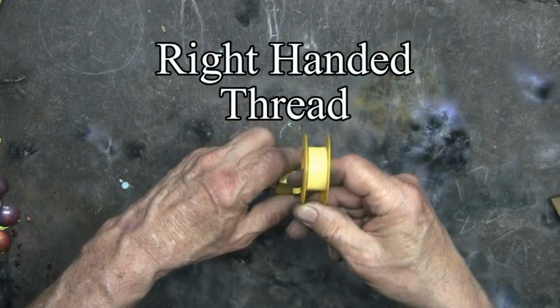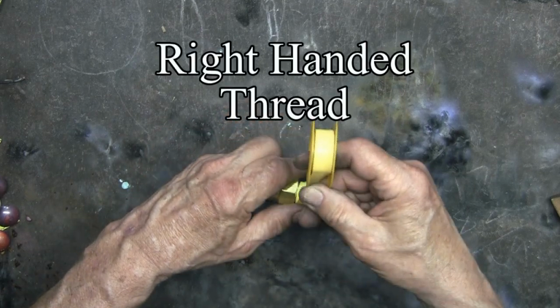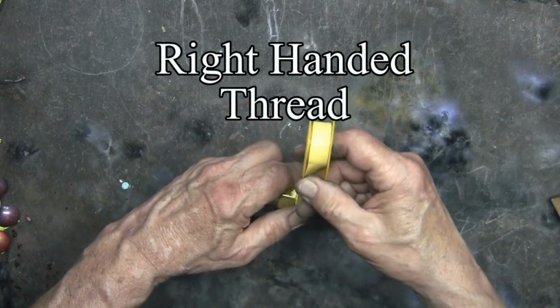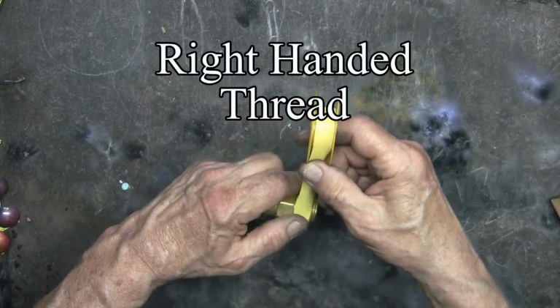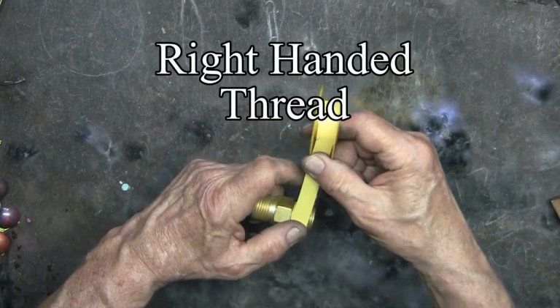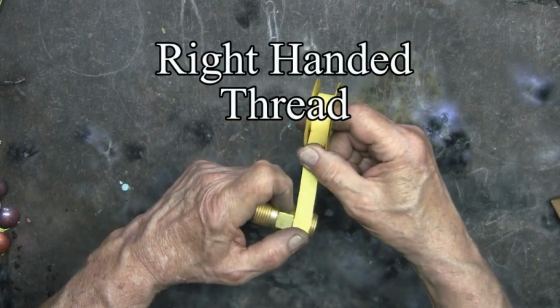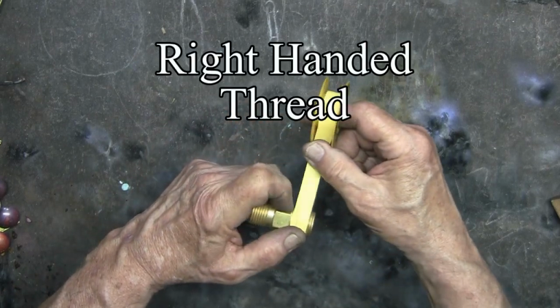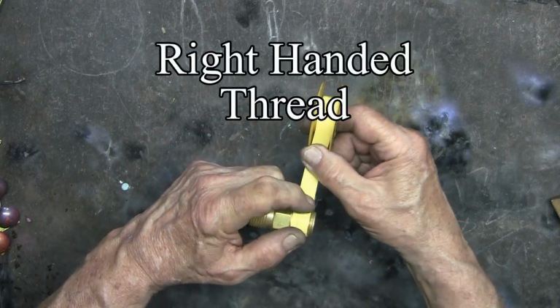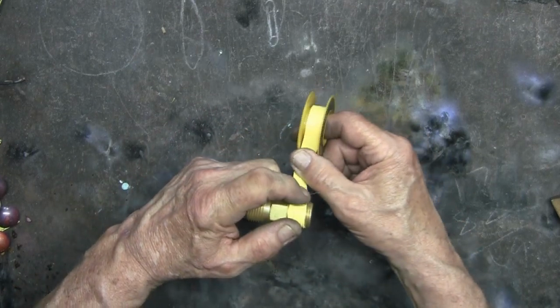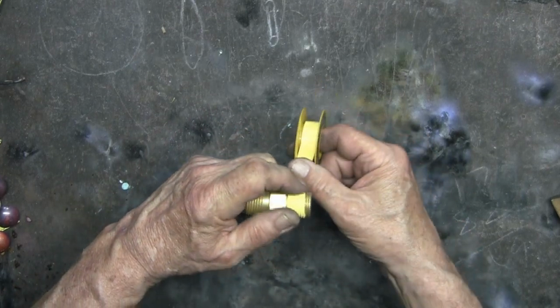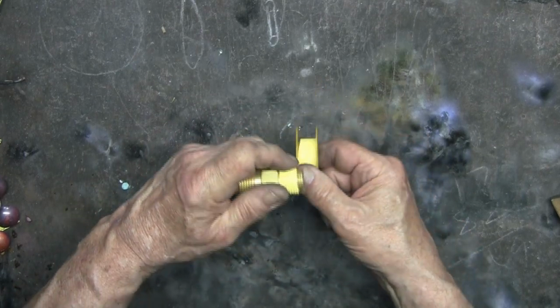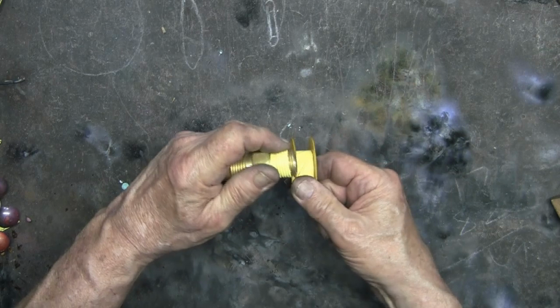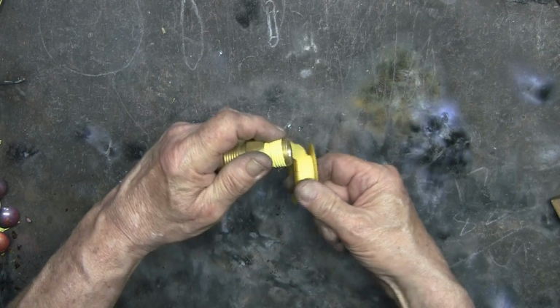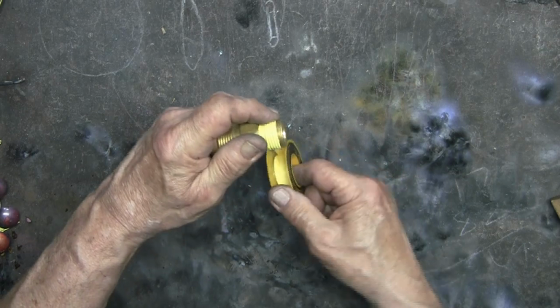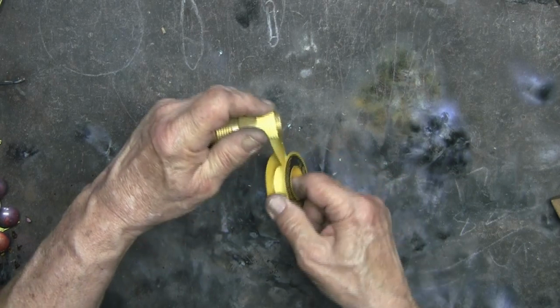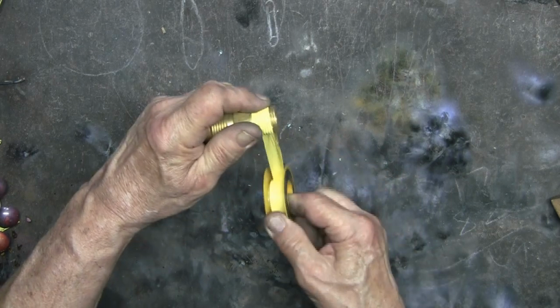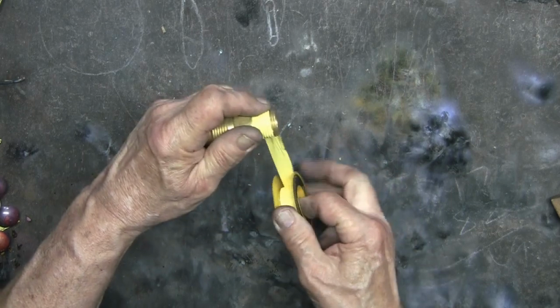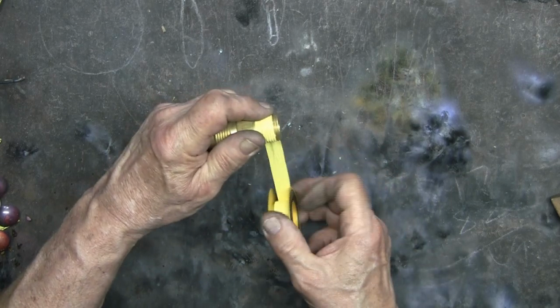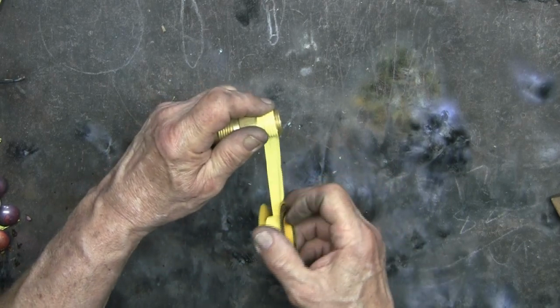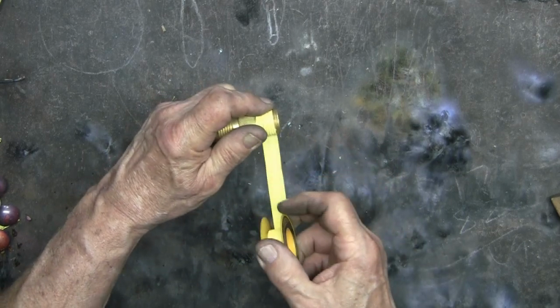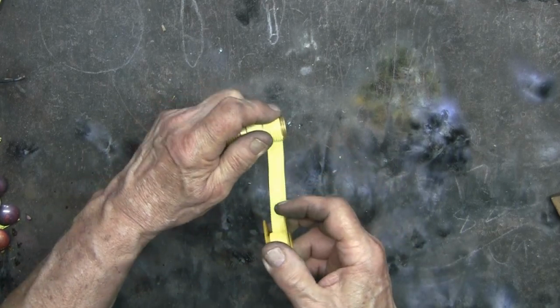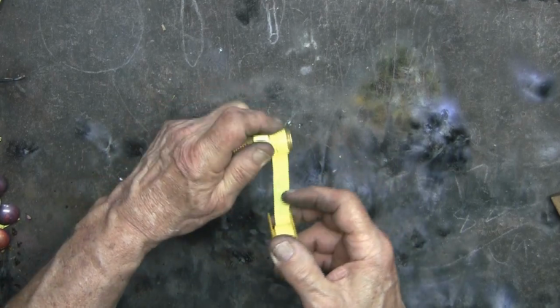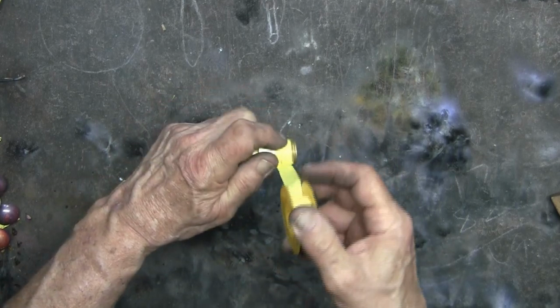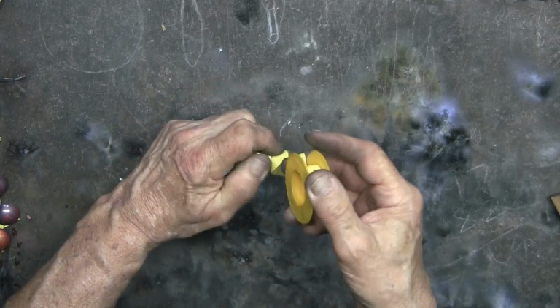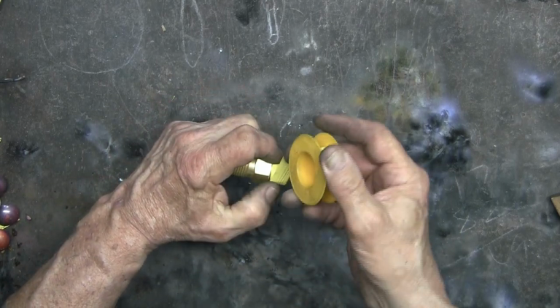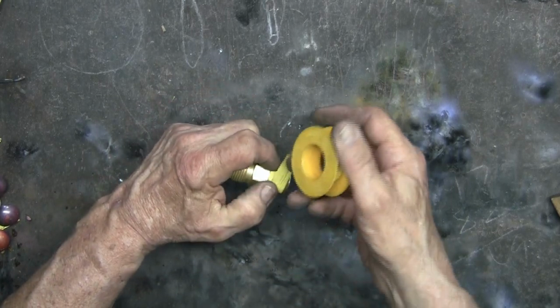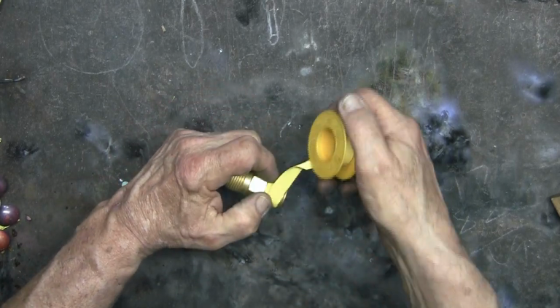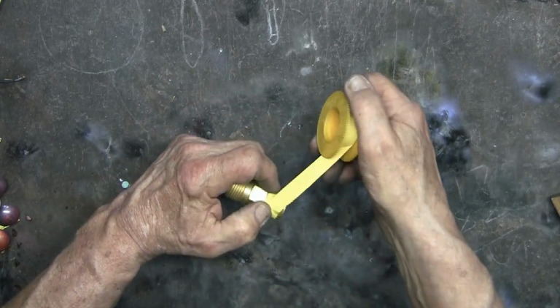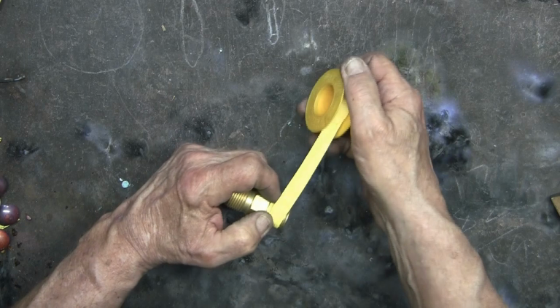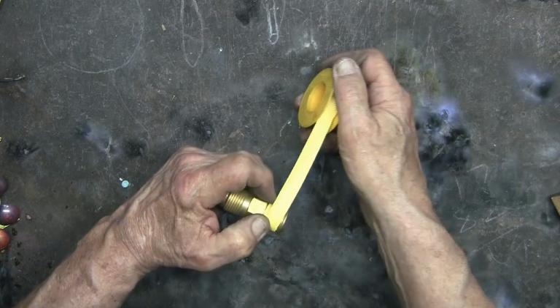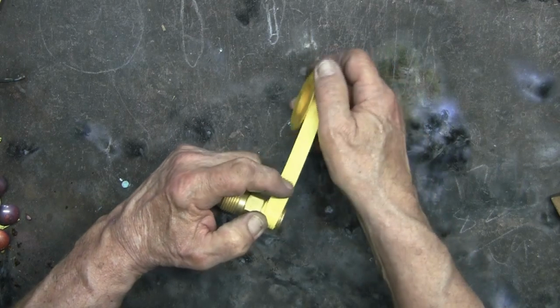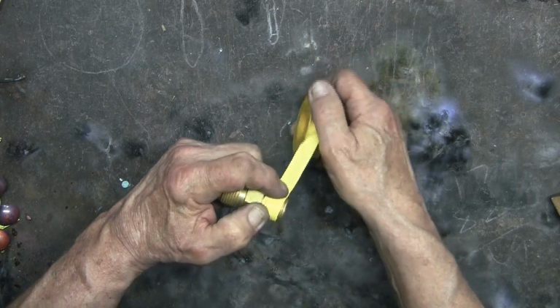This is an acetylene fitting, but it has right-handed threads. Not all acetylene fittings are left-handed.